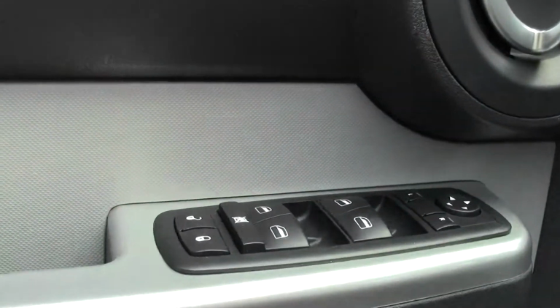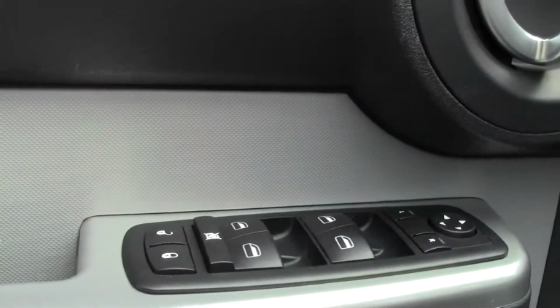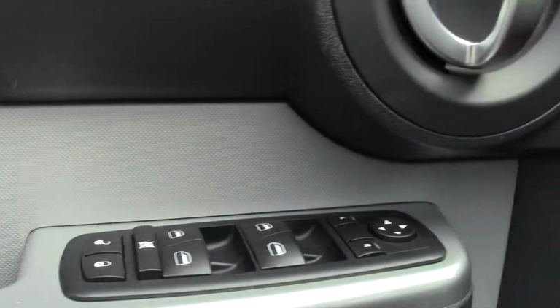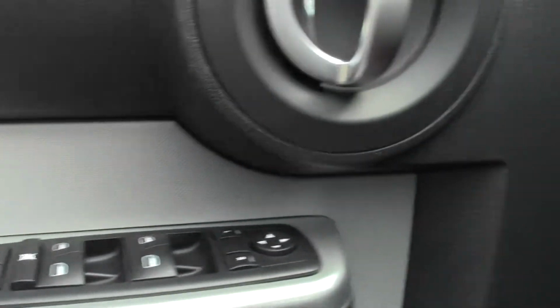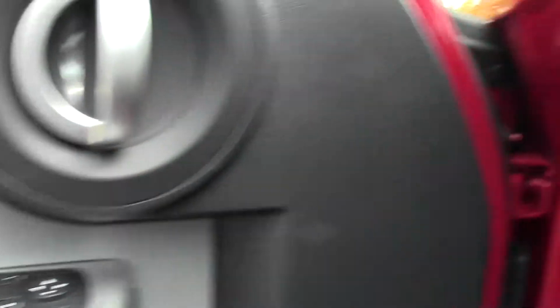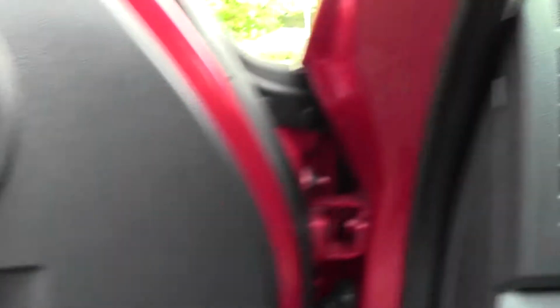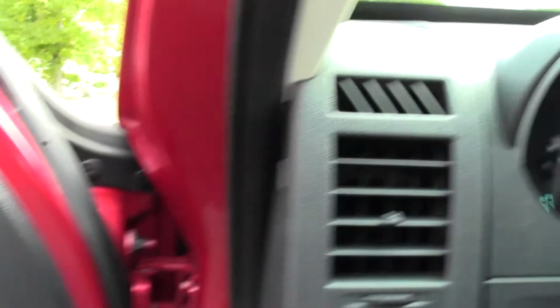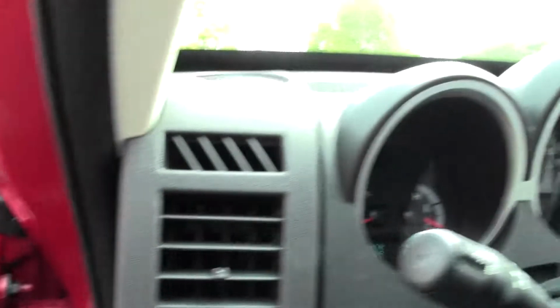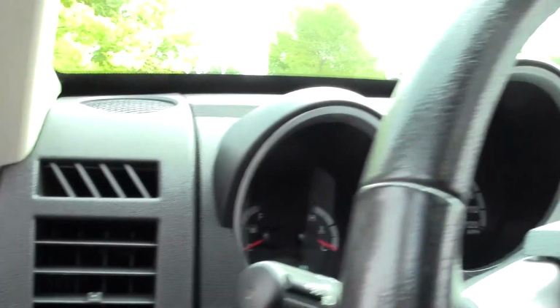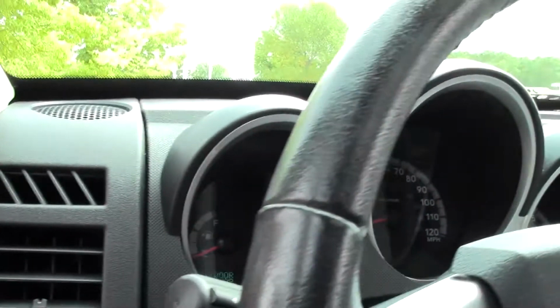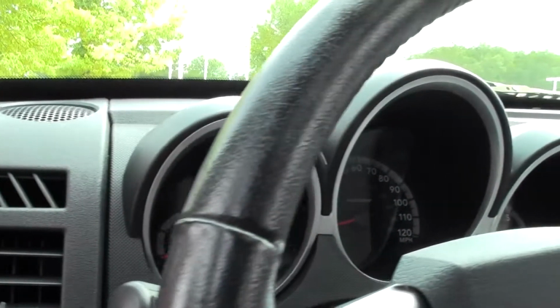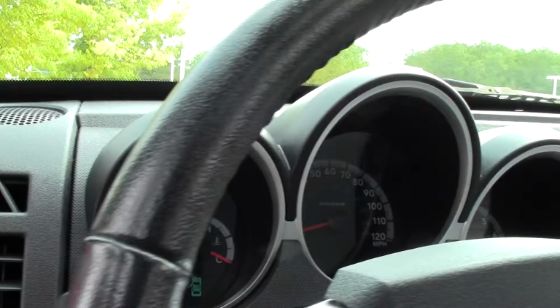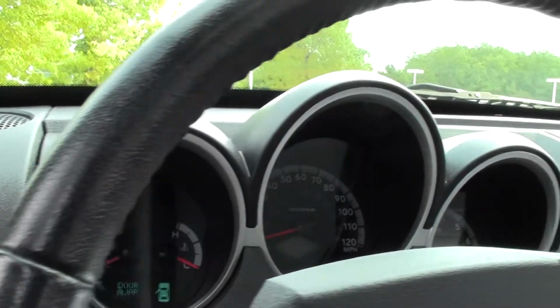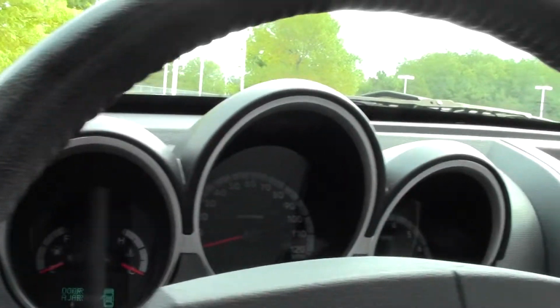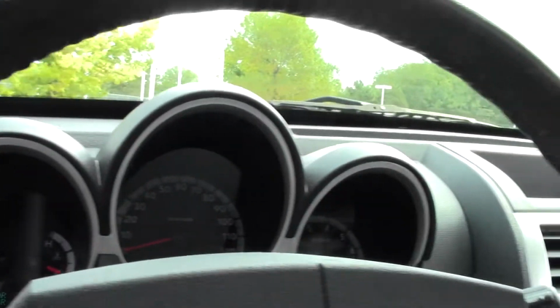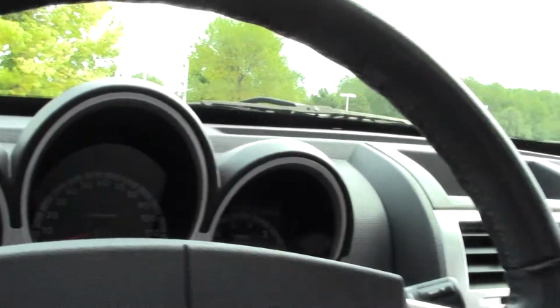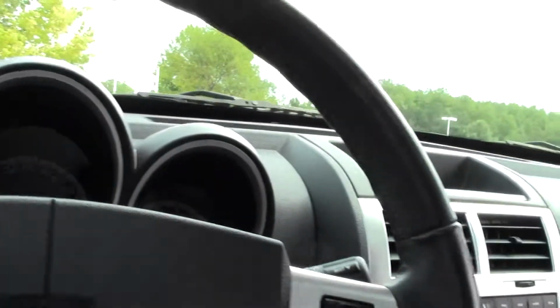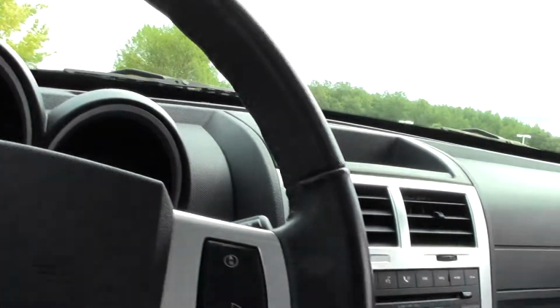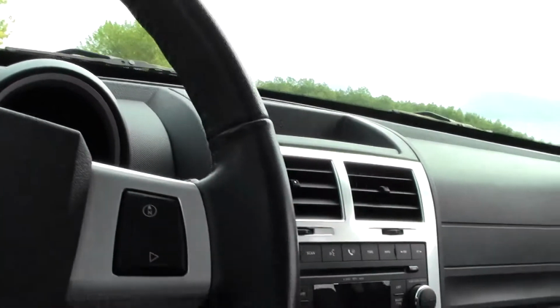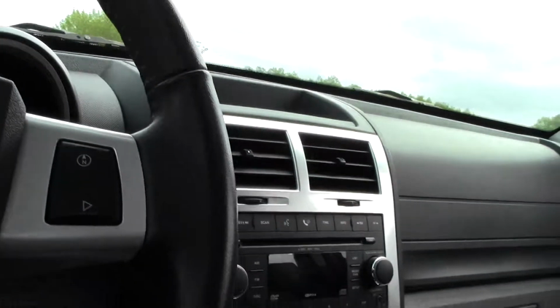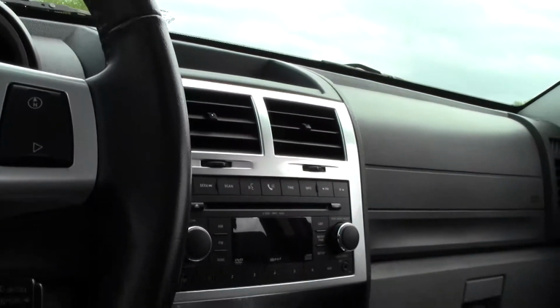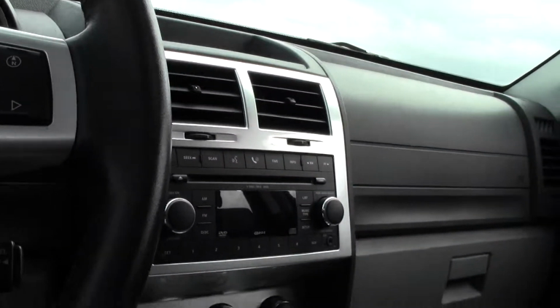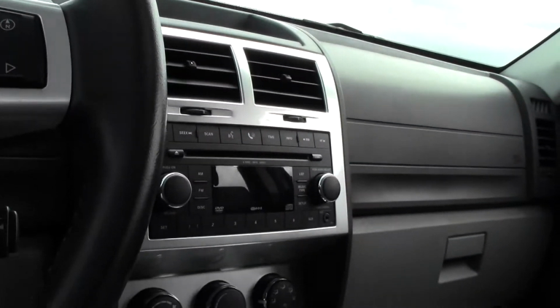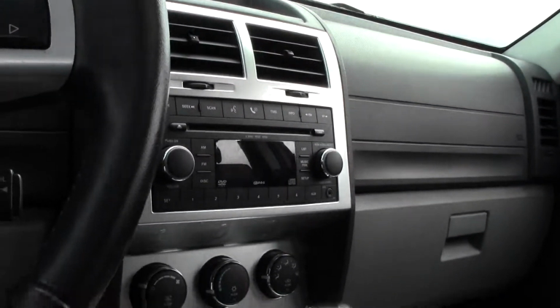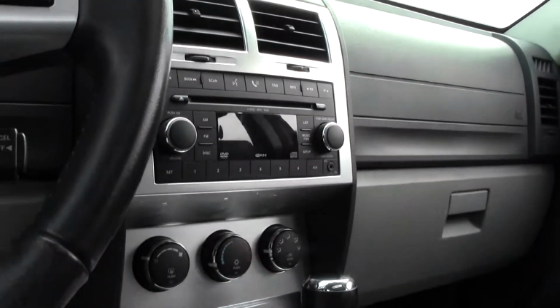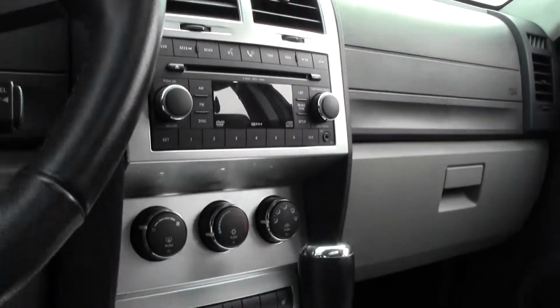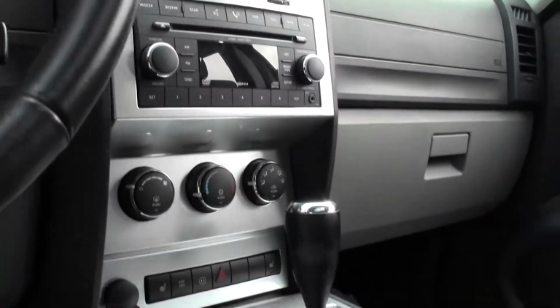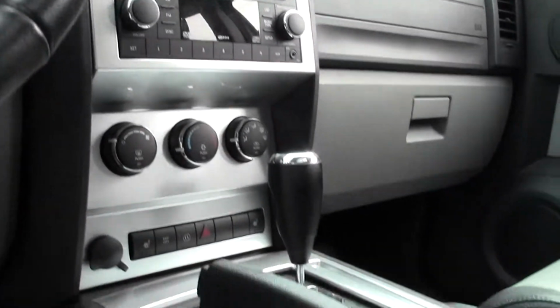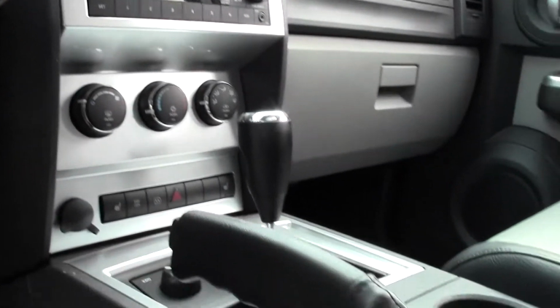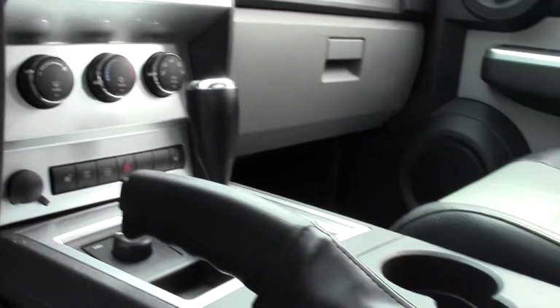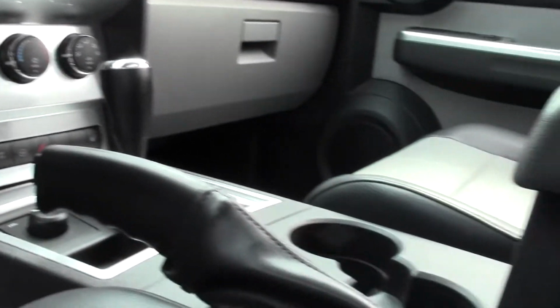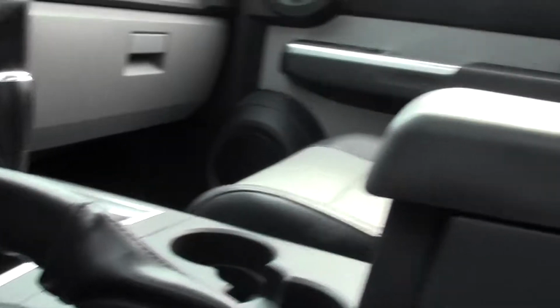Power controls, easy to read dials, really clean sleek layout, nice color scheme.